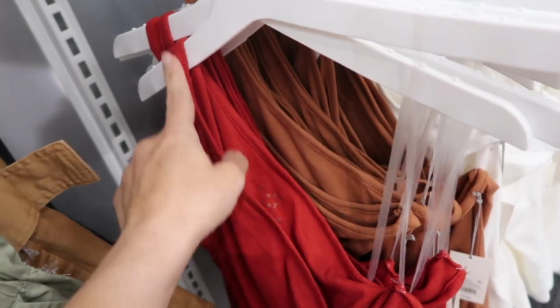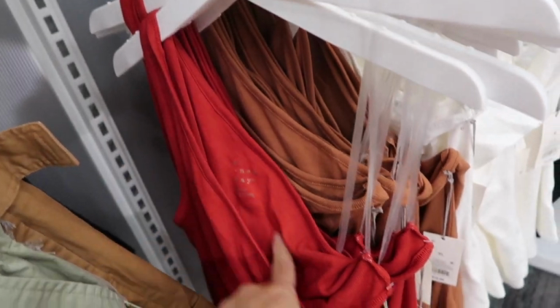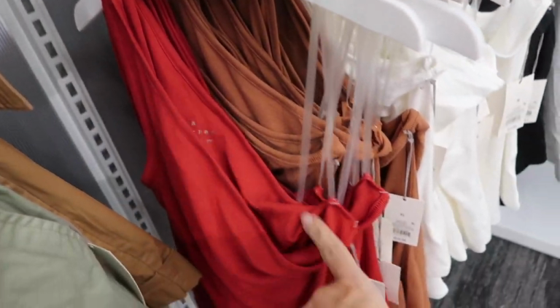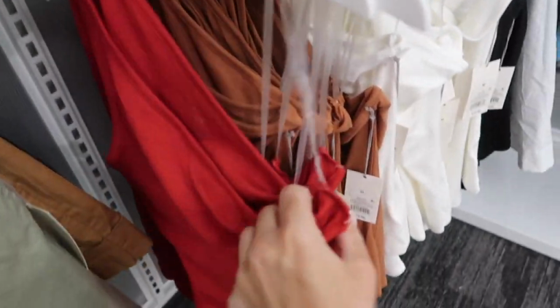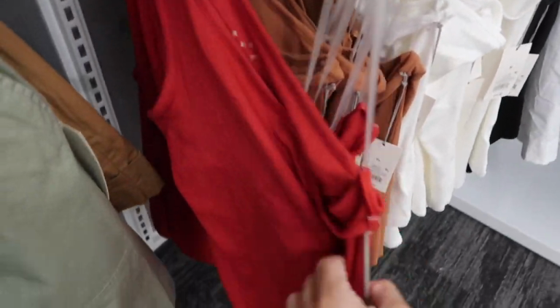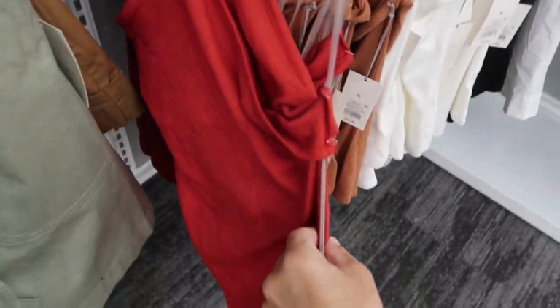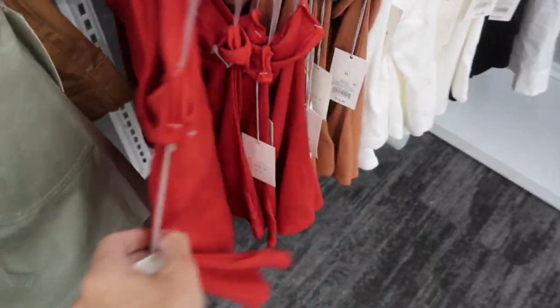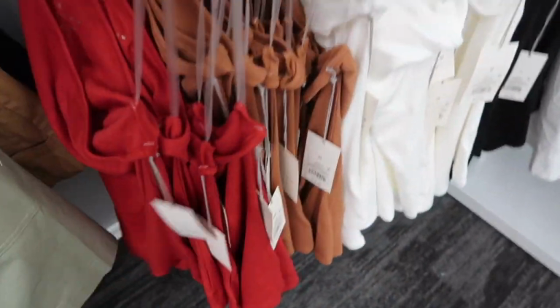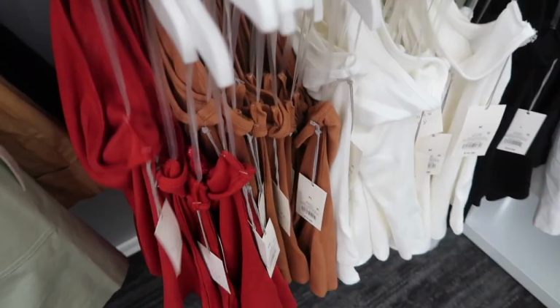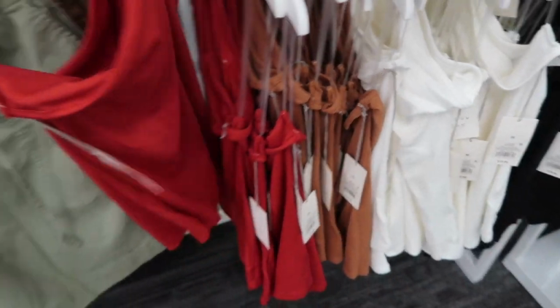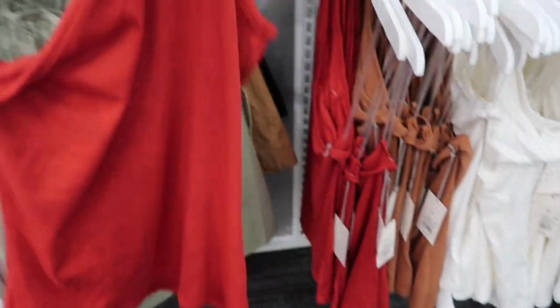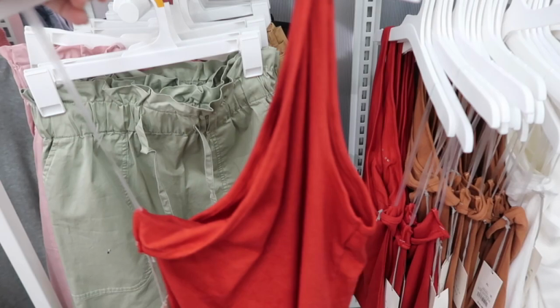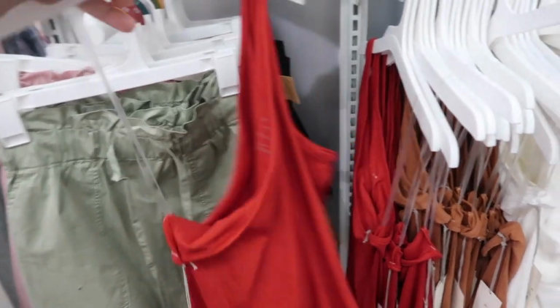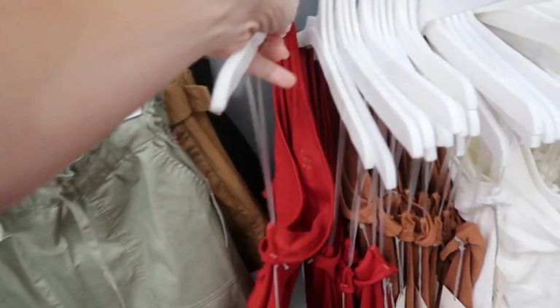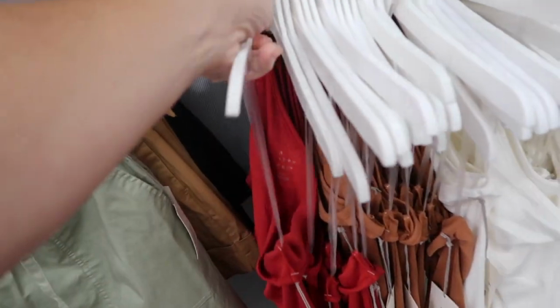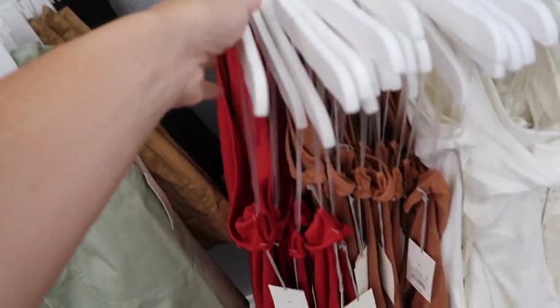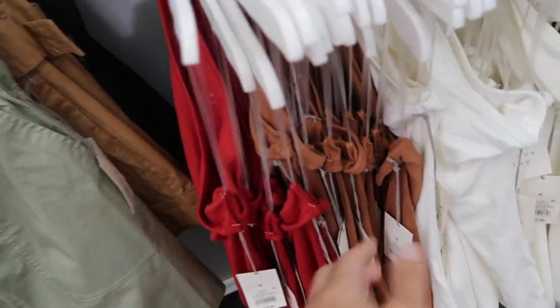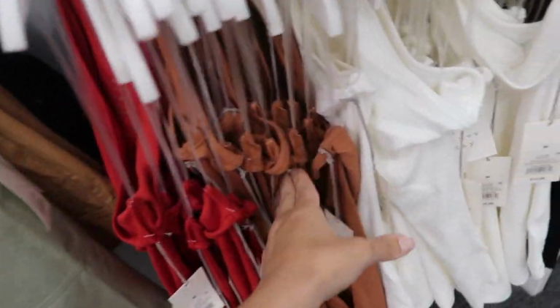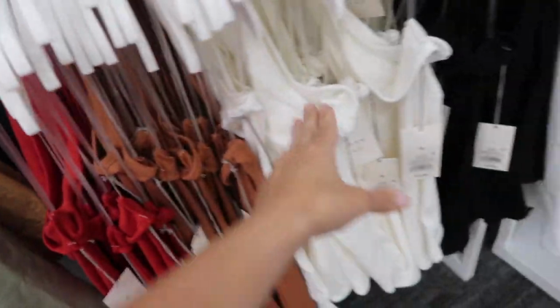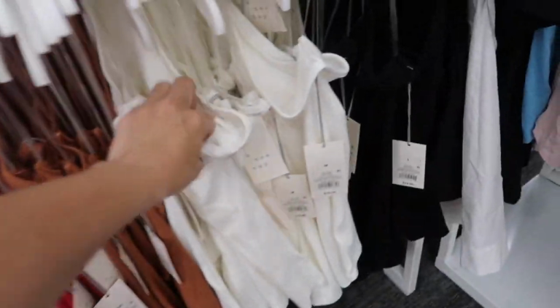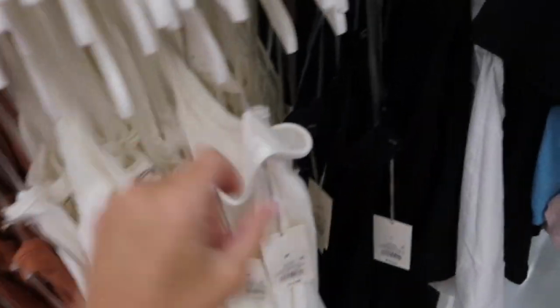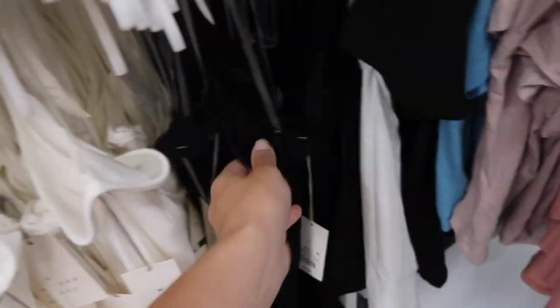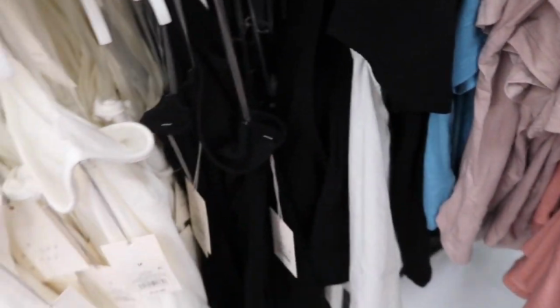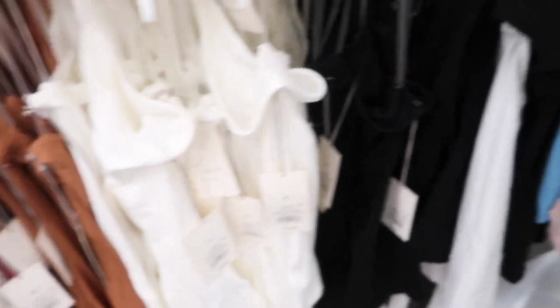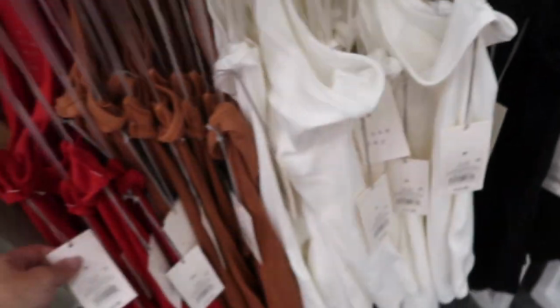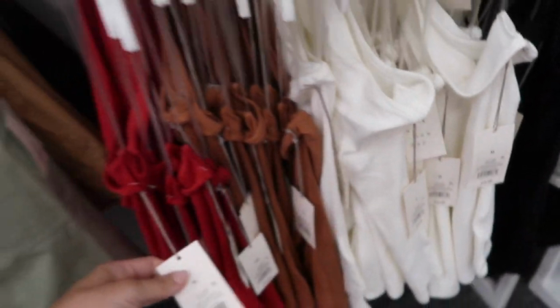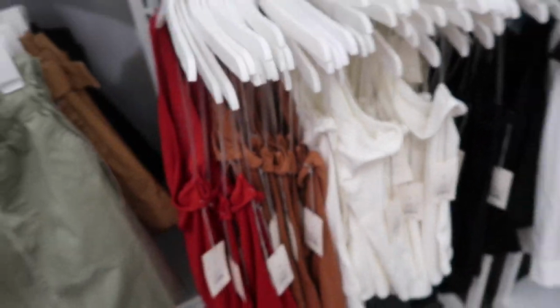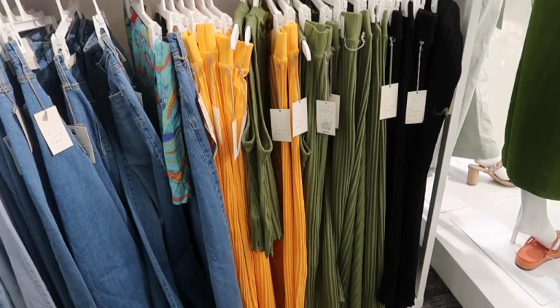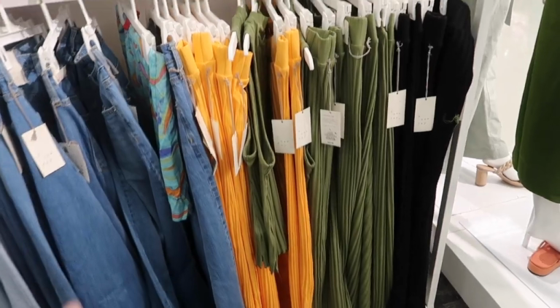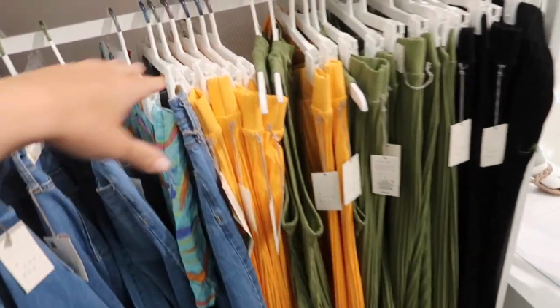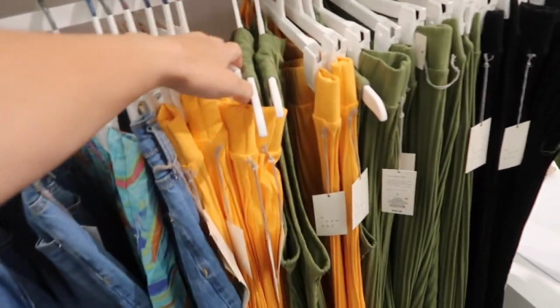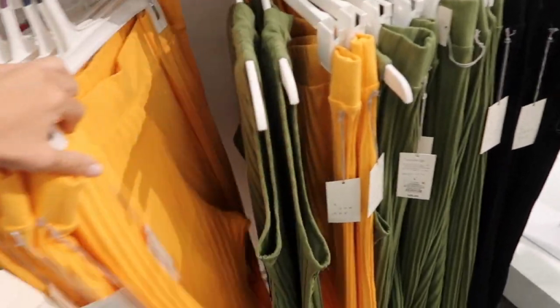New one-shoulder top from A New Day — this is a ribbed stretchy kind of material. It has the one shoulder swooping down, nice and fitted through the body, and then also in the back. It comes in red, brown, white, and black, and they're $12.